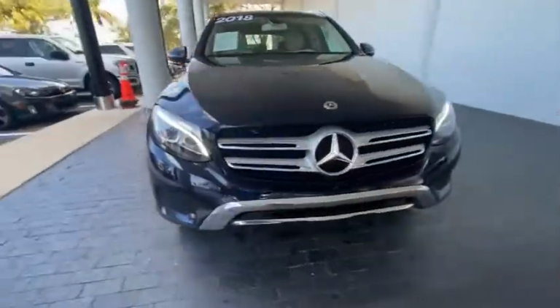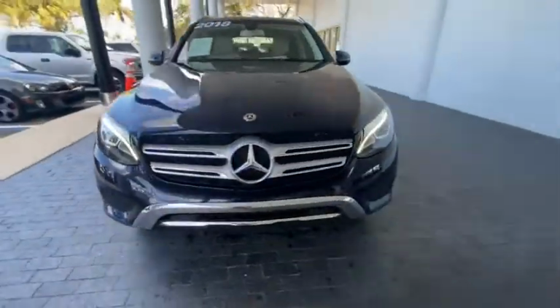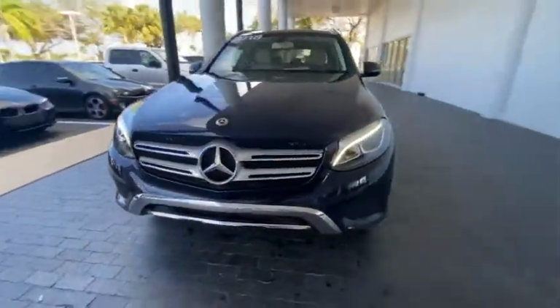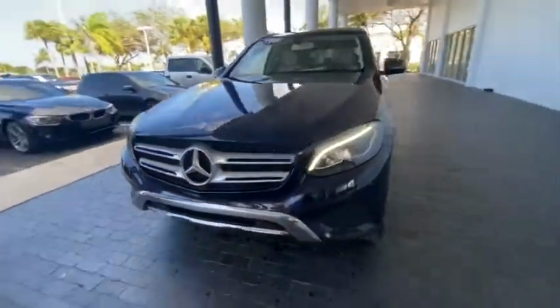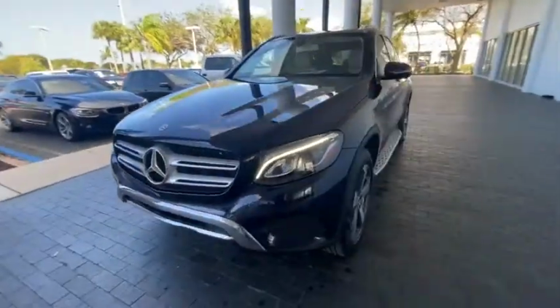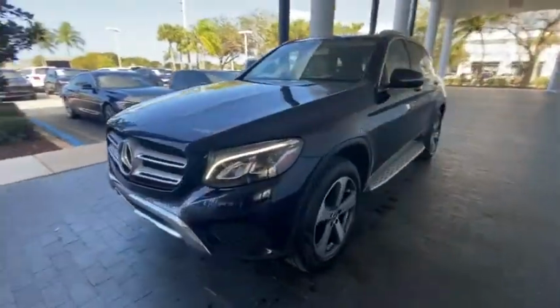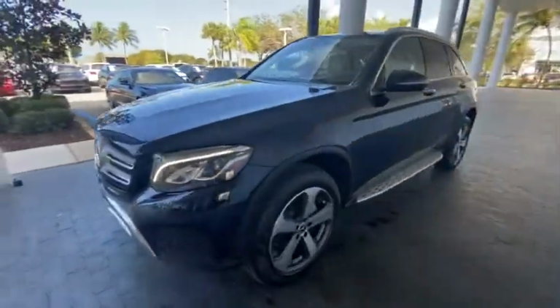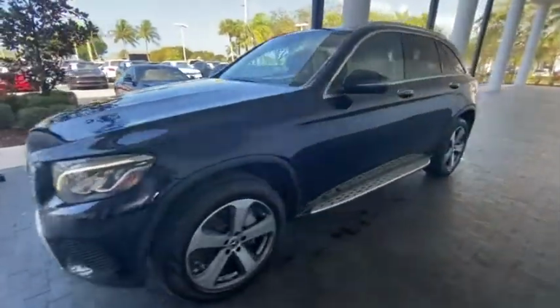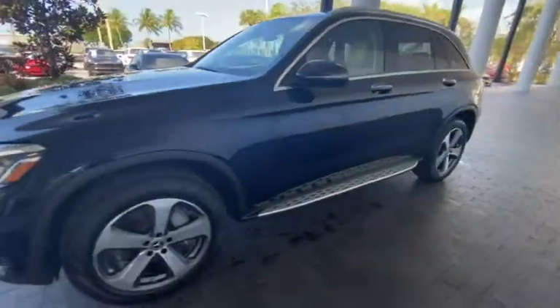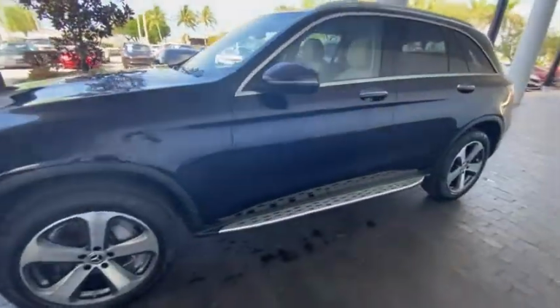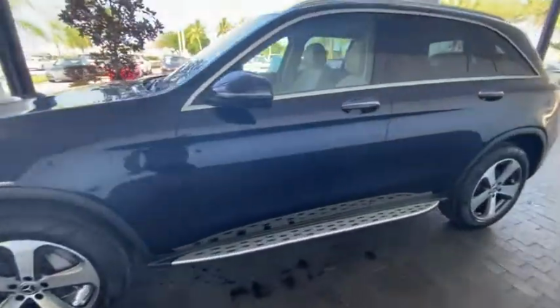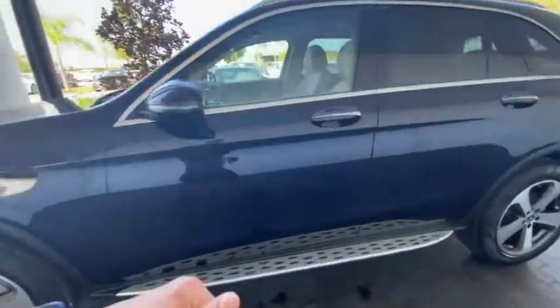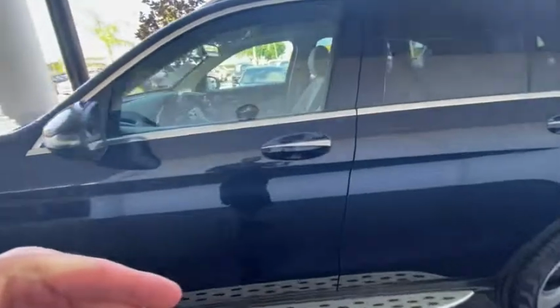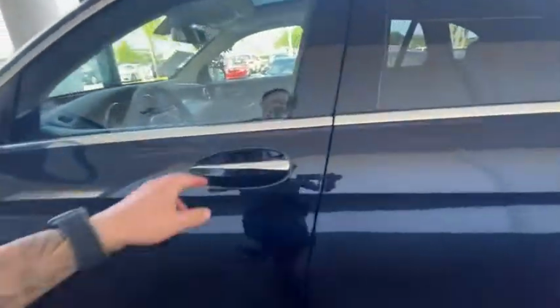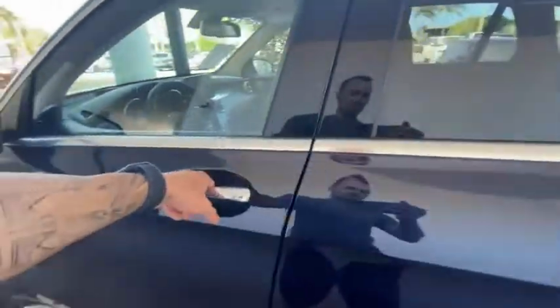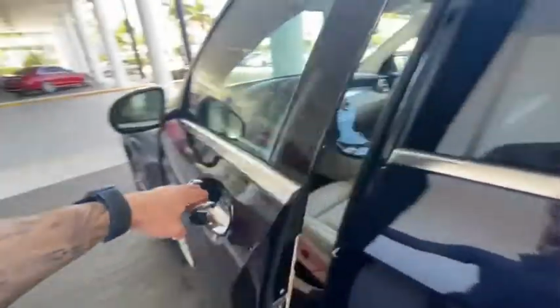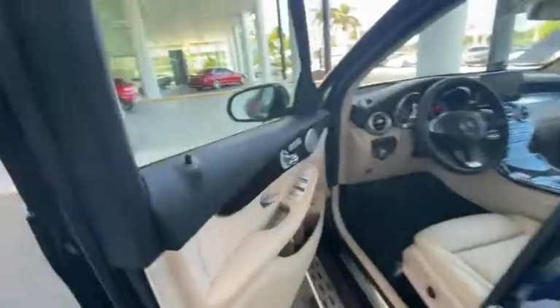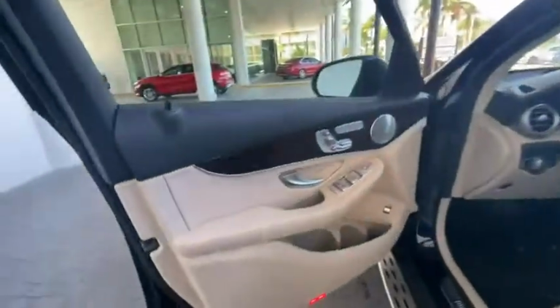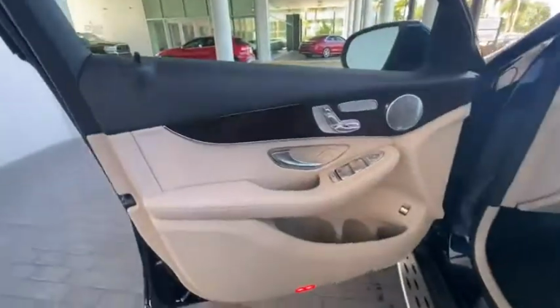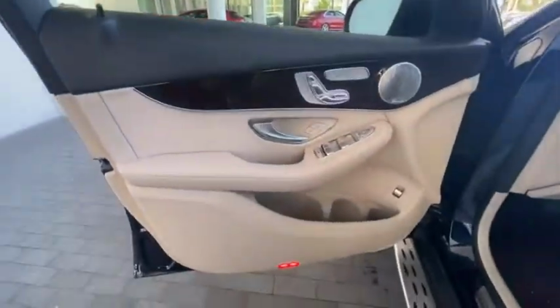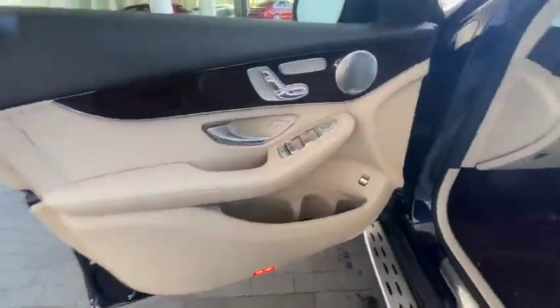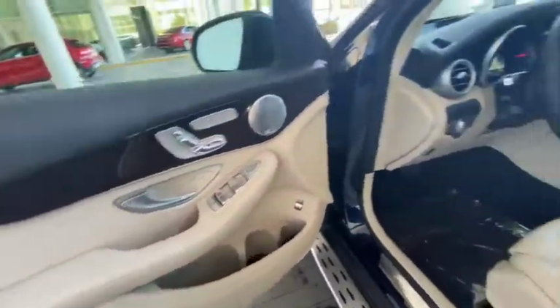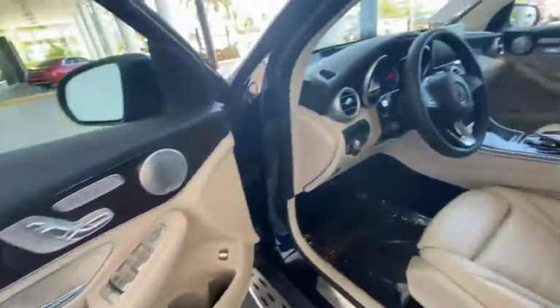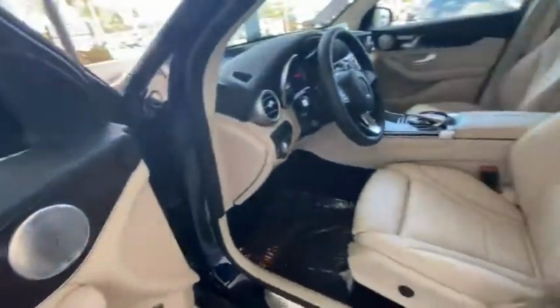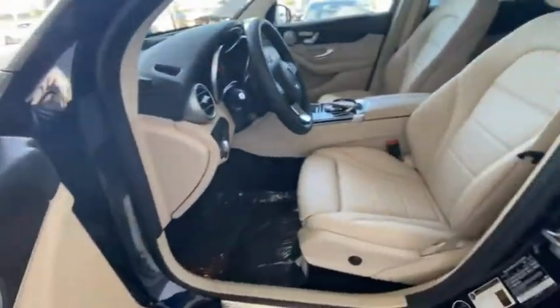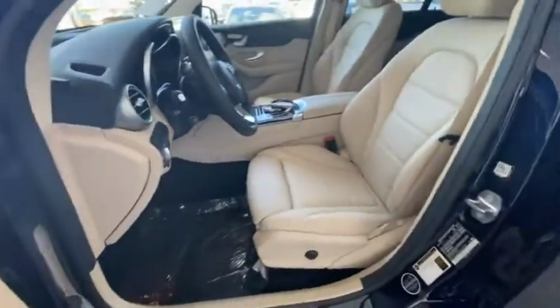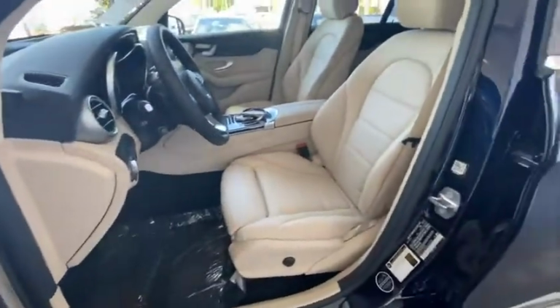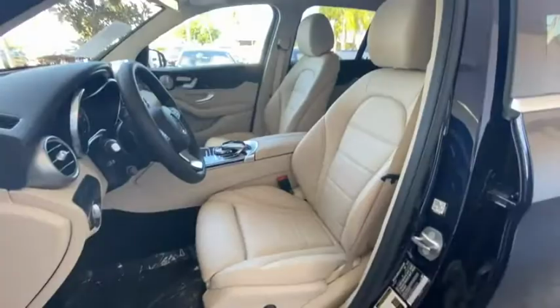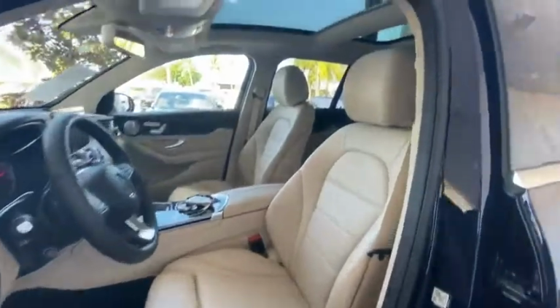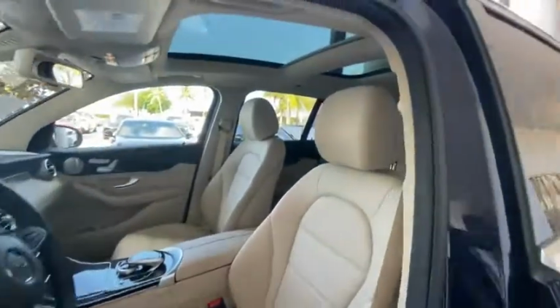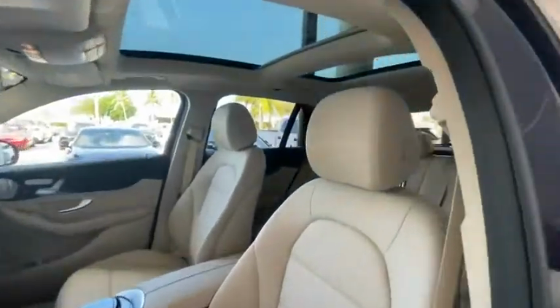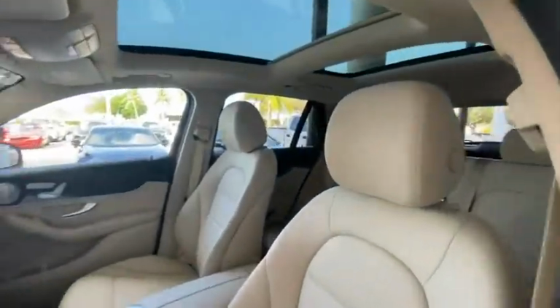Traction control, power passenger seat, power liftgate, dual airbags, leather-wrapped steering wheel, alloy wheels, power steering, four-wheel disc brakes, active suspension system.